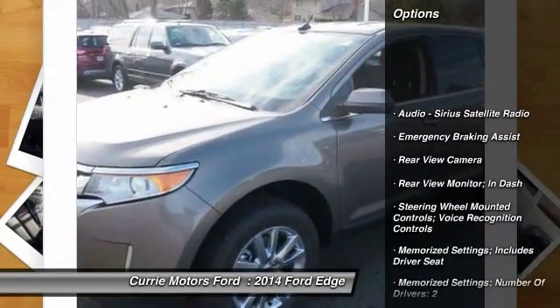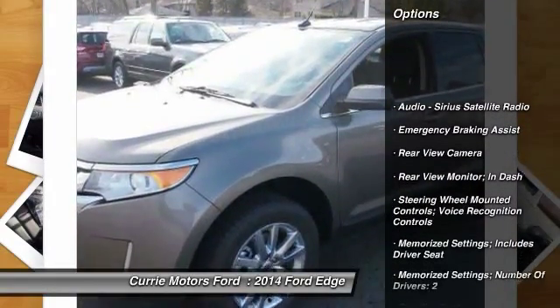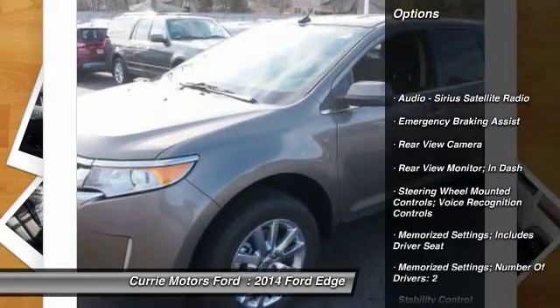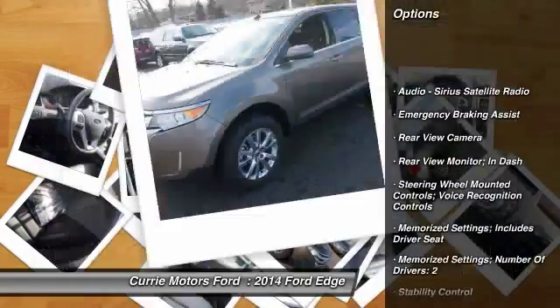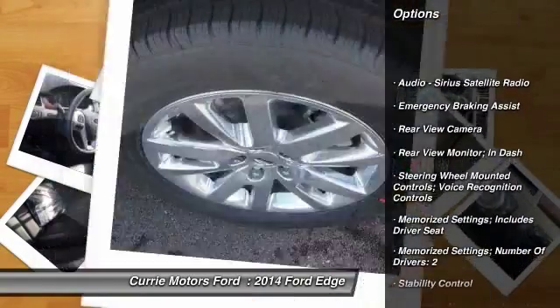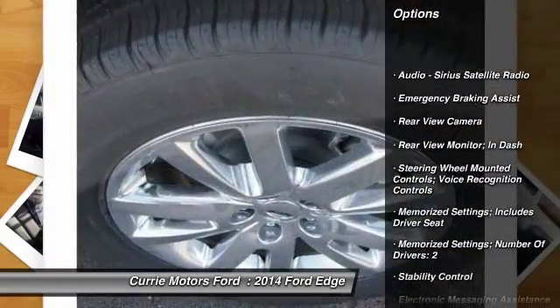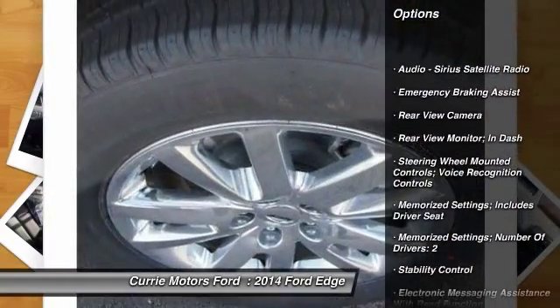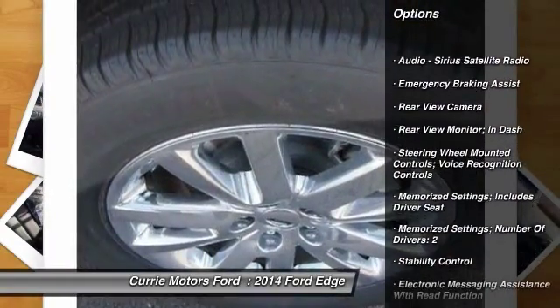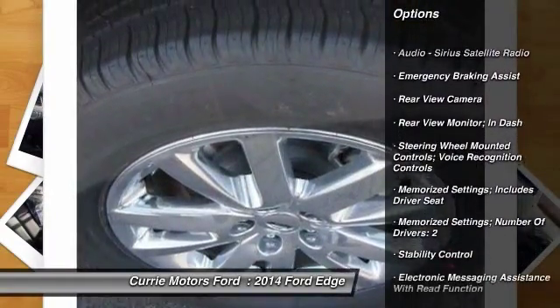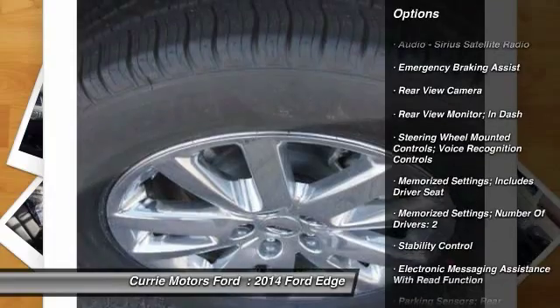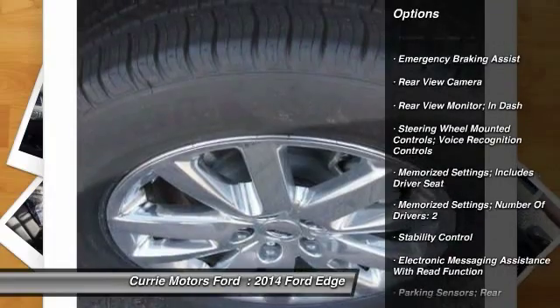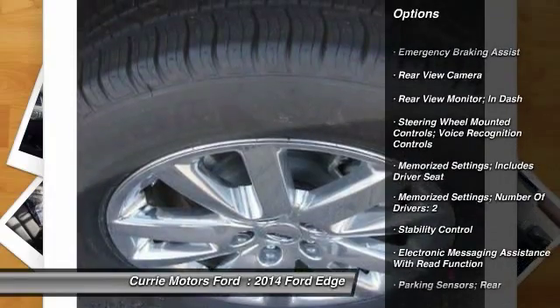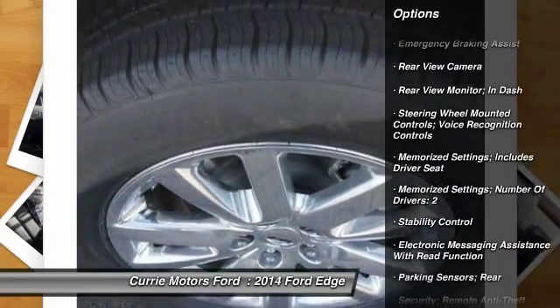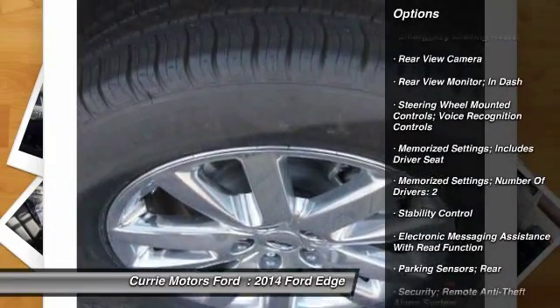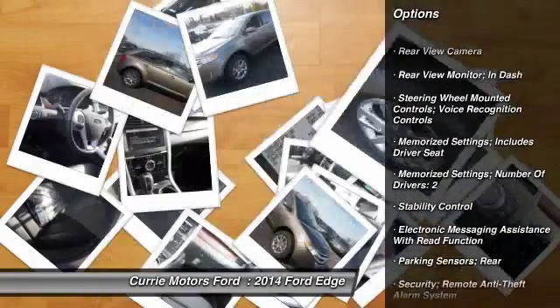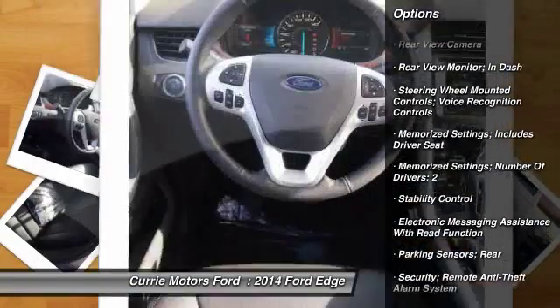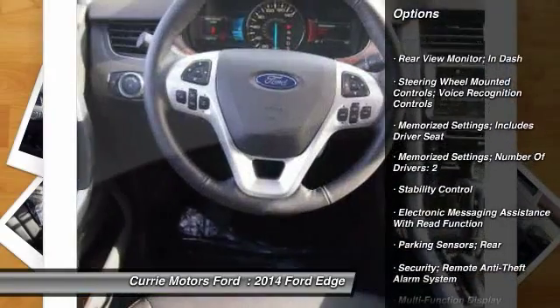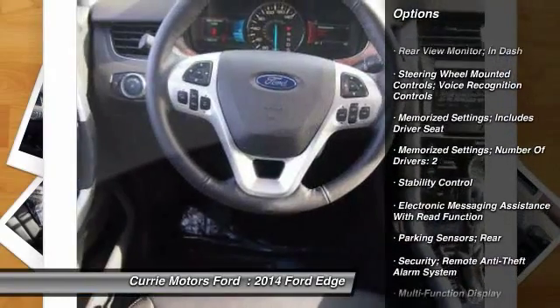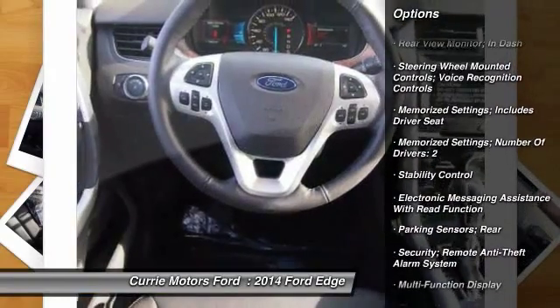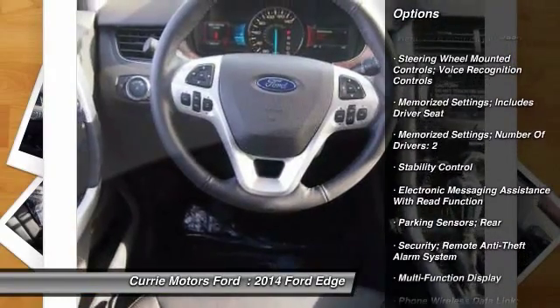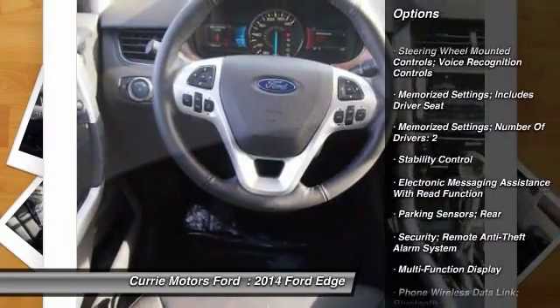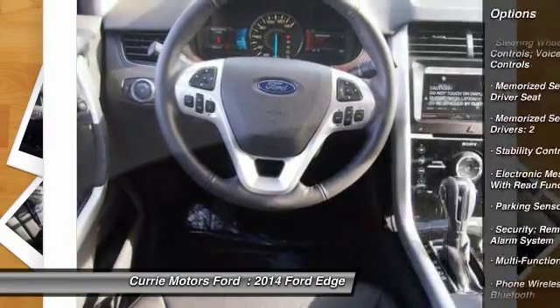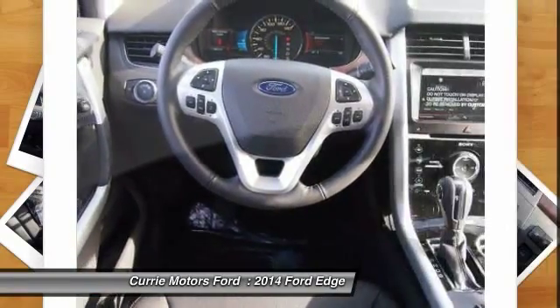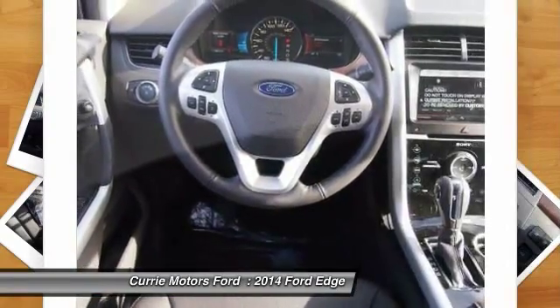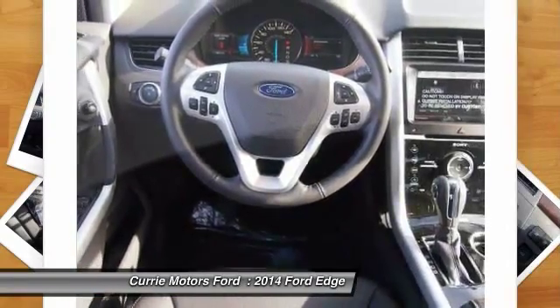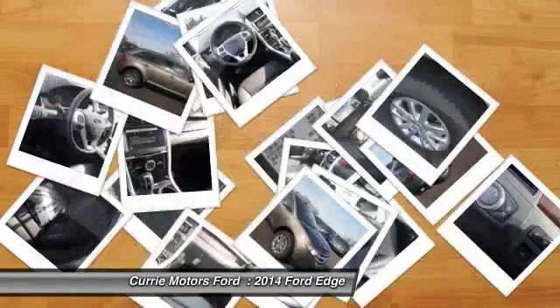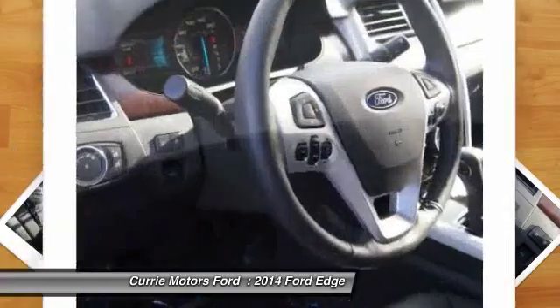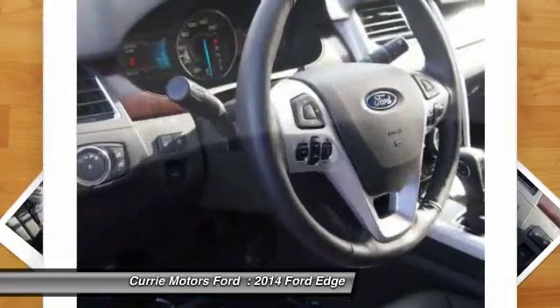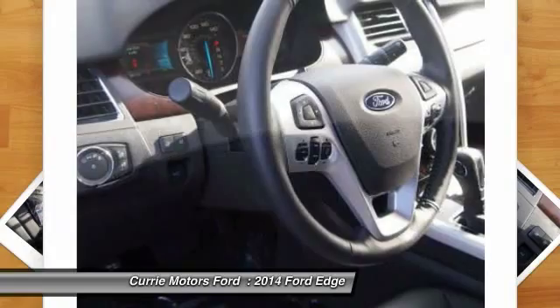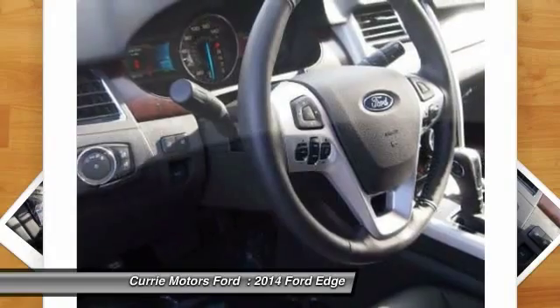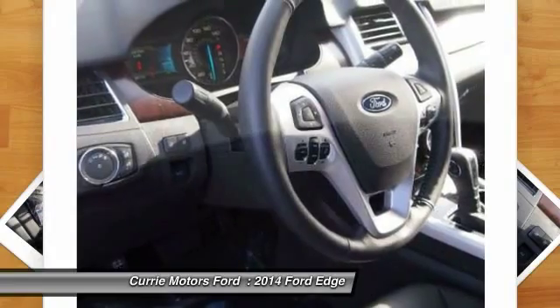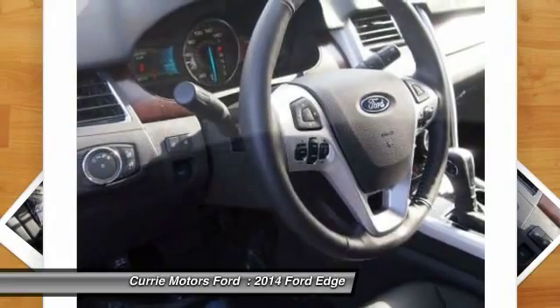Traction control. Stability control. Power steering. Cruise control. Universal garage door opener. Power windows.